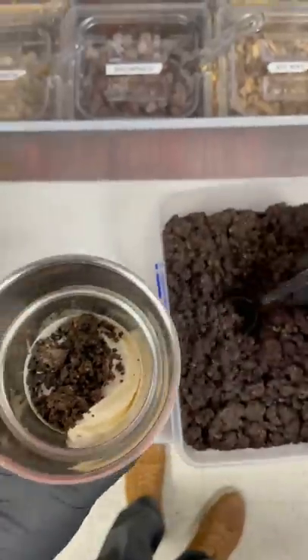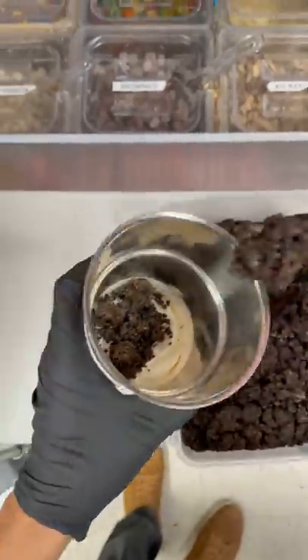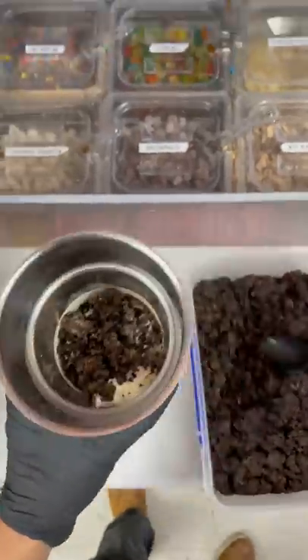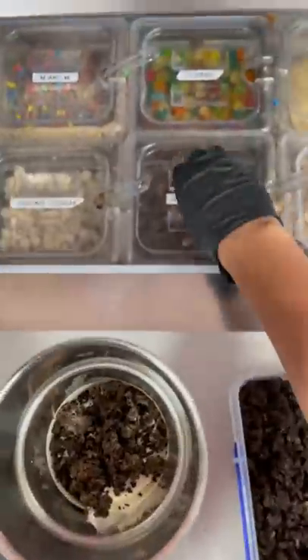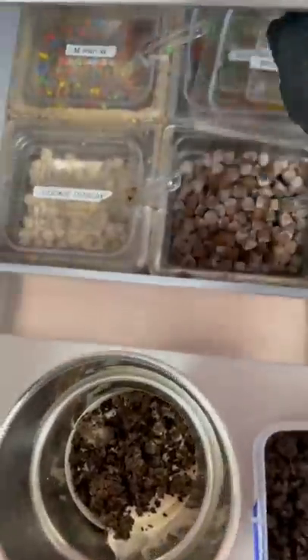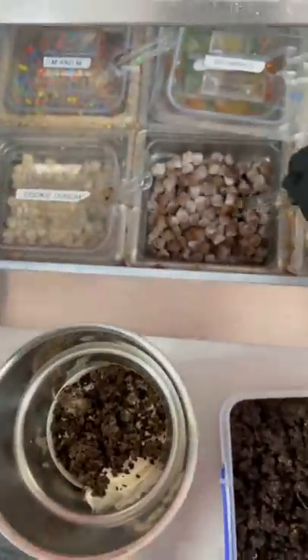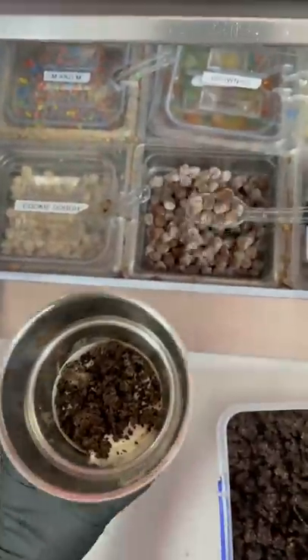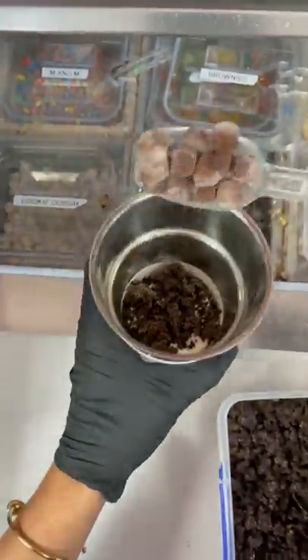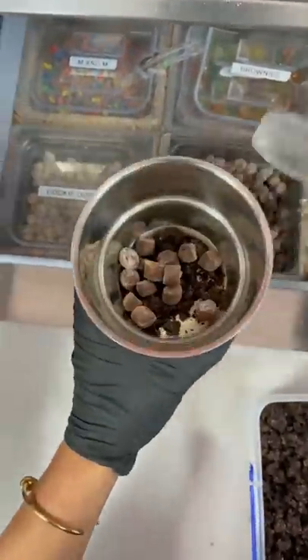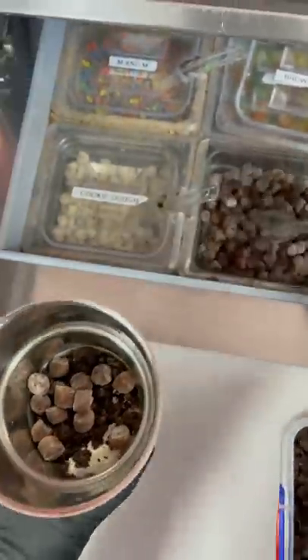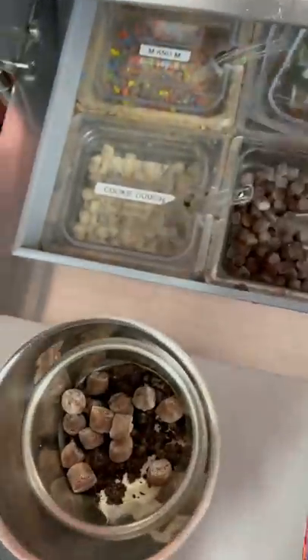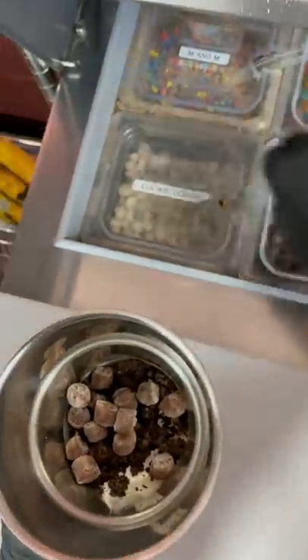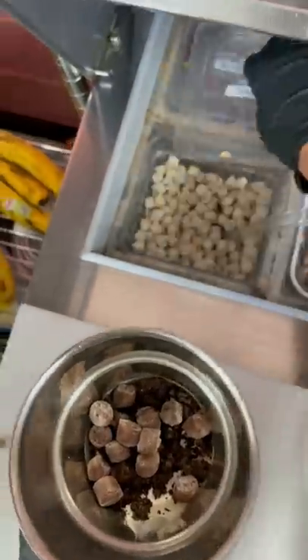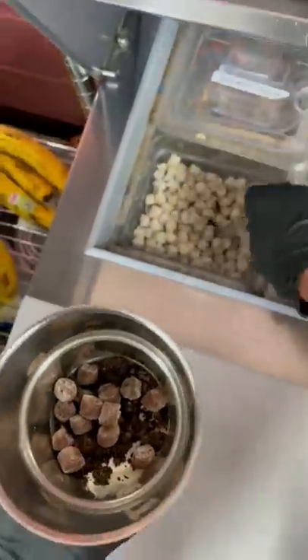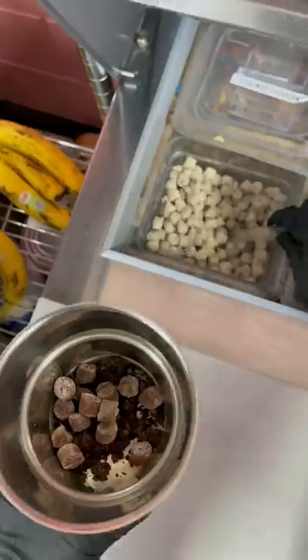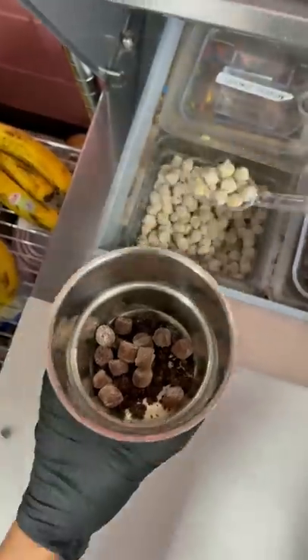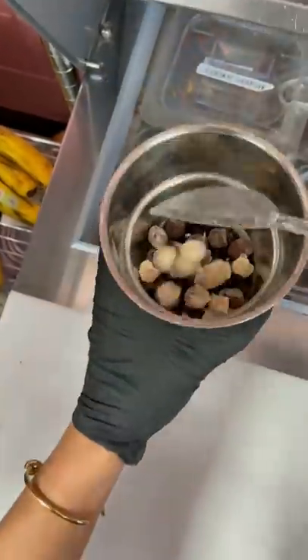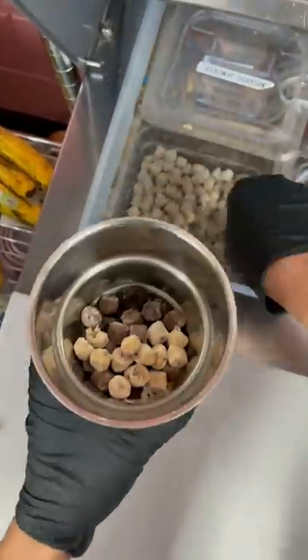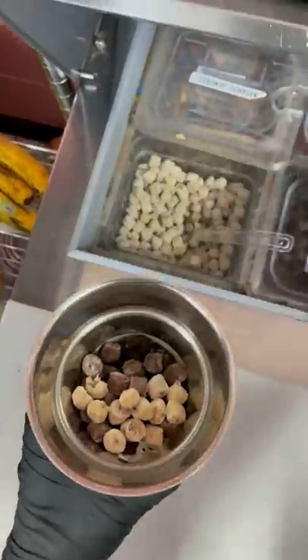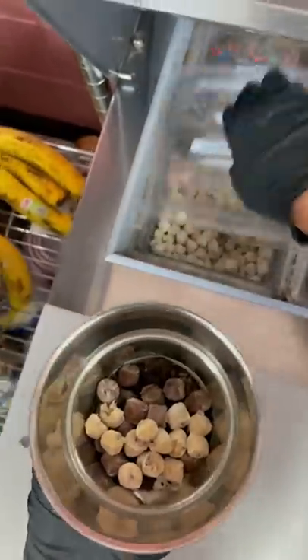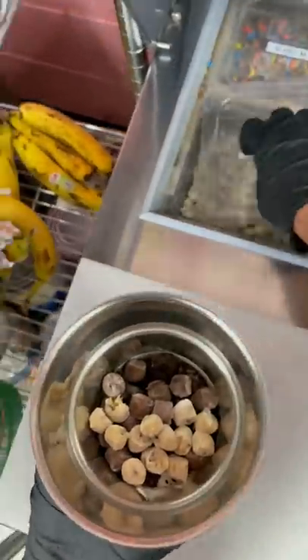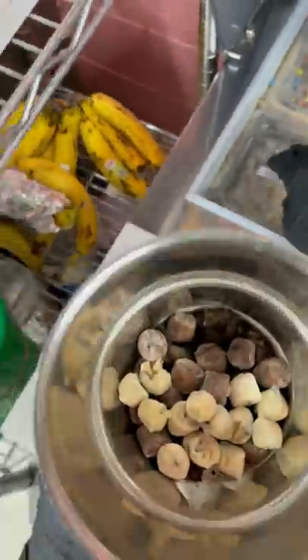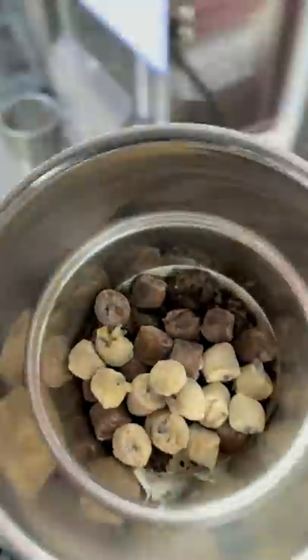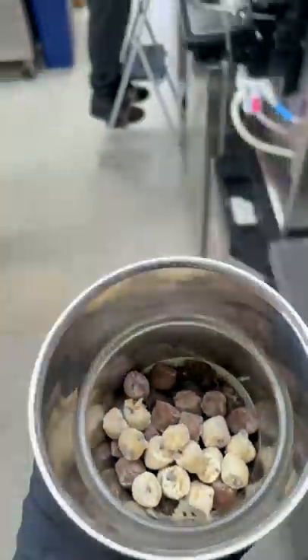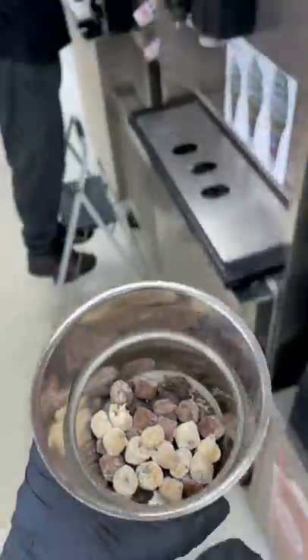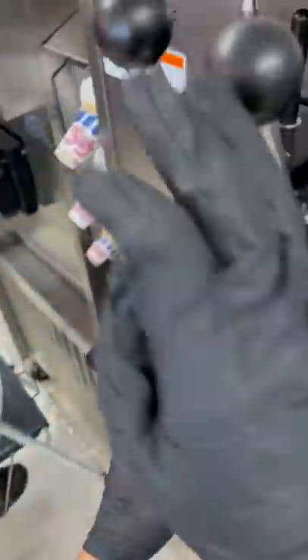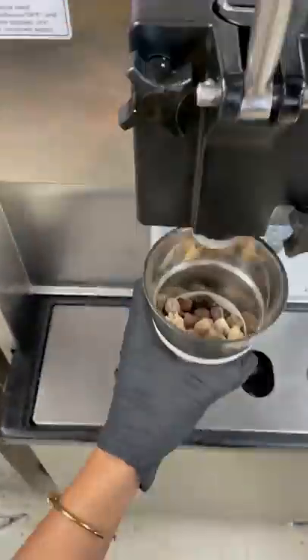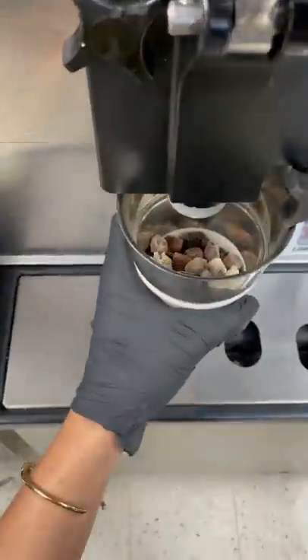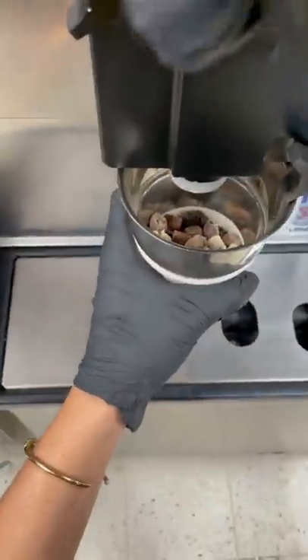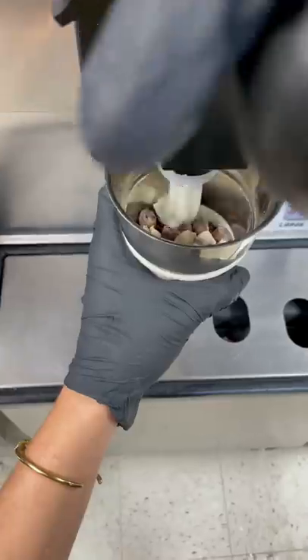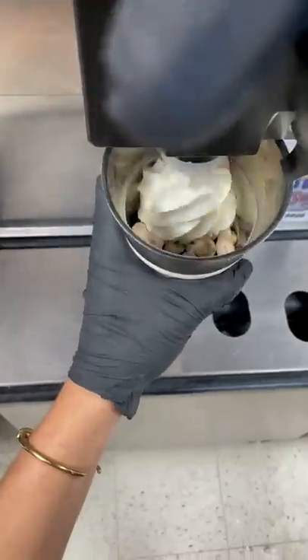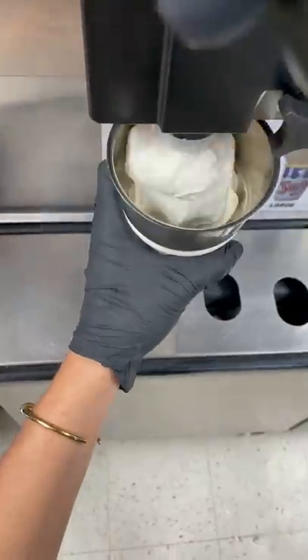So we're going to do some soft serve and then some scoops of blended up Oreos, then some brownie pieces, then some cookie dough pieces. If you've ever had Half Baked by Ben and Jerry's, this is going to taste a lot like that. Super good.